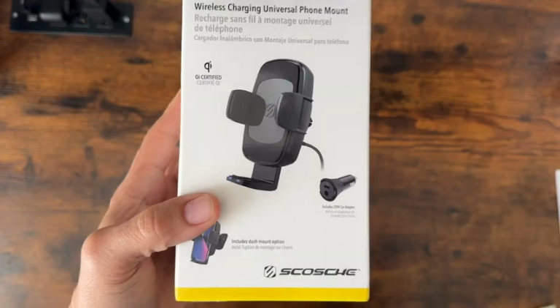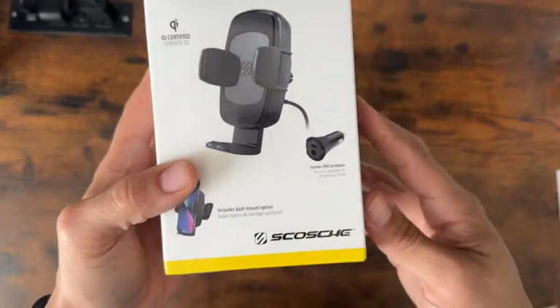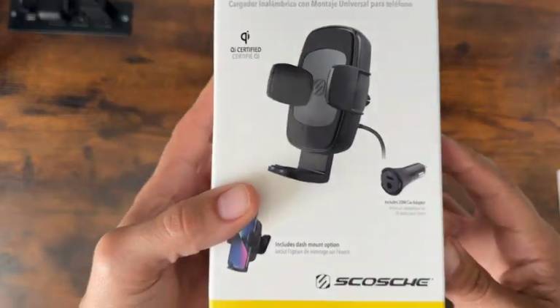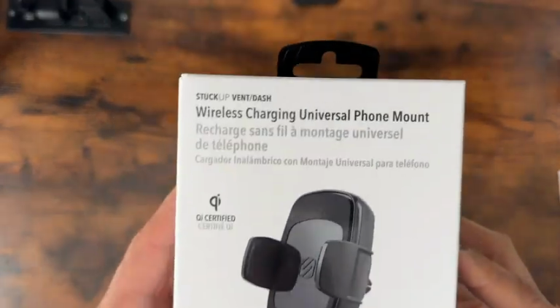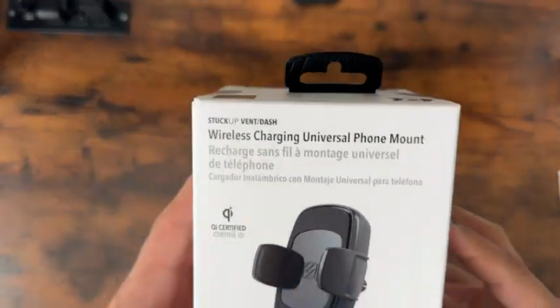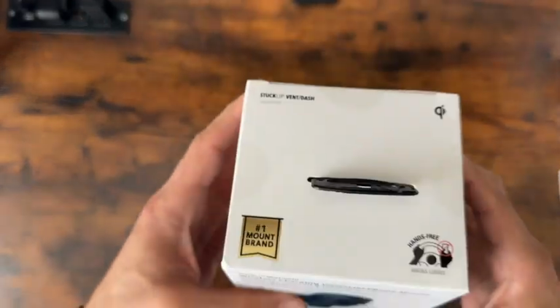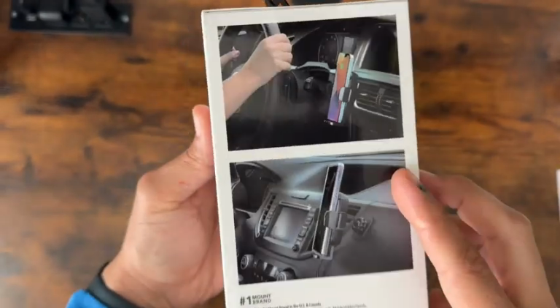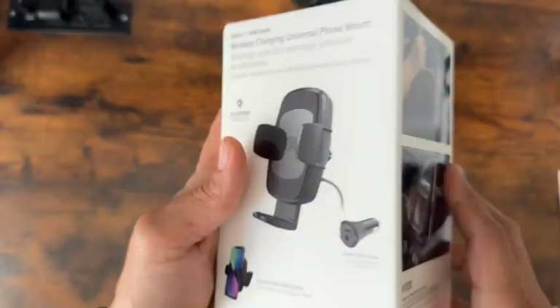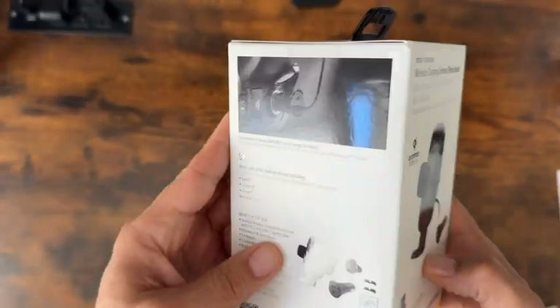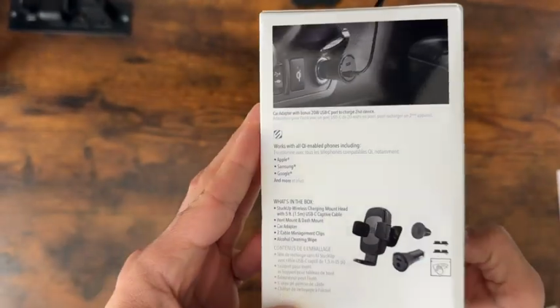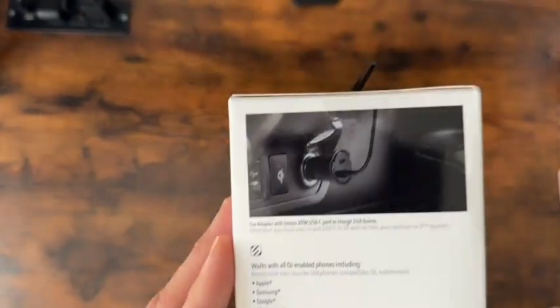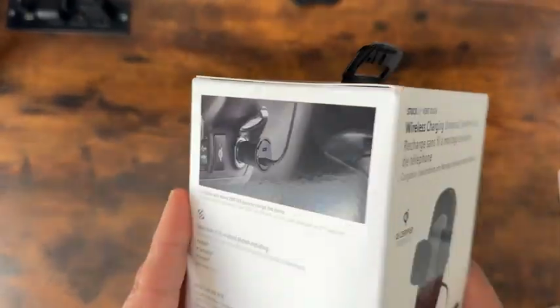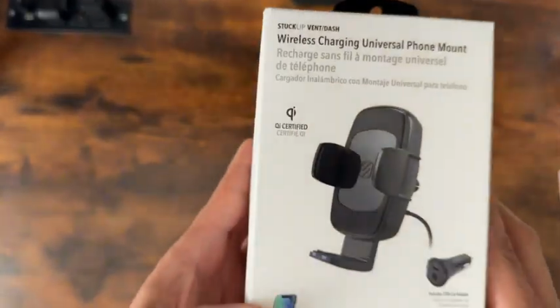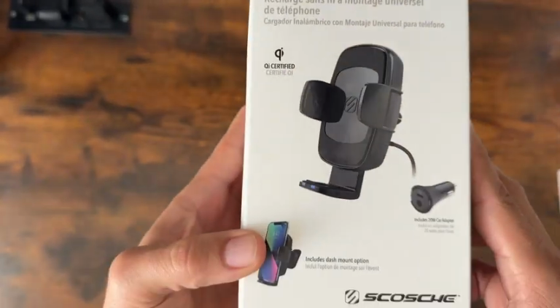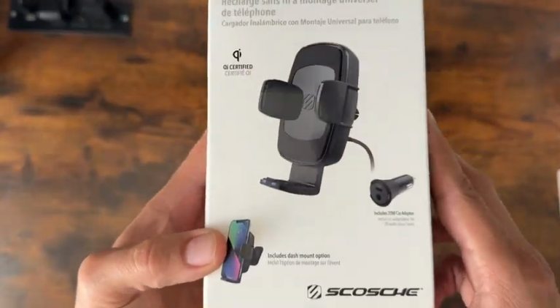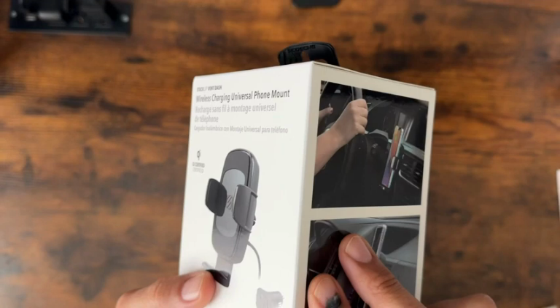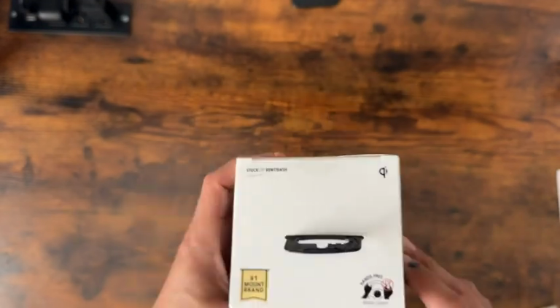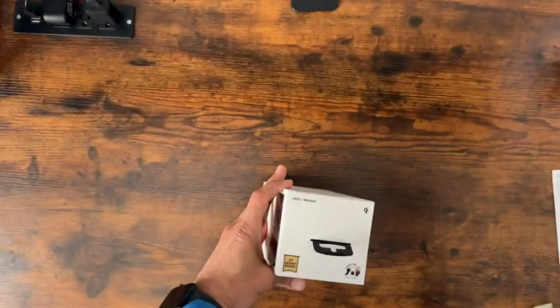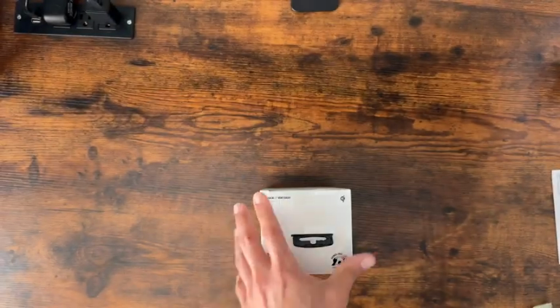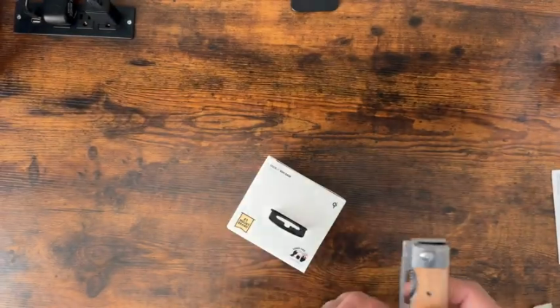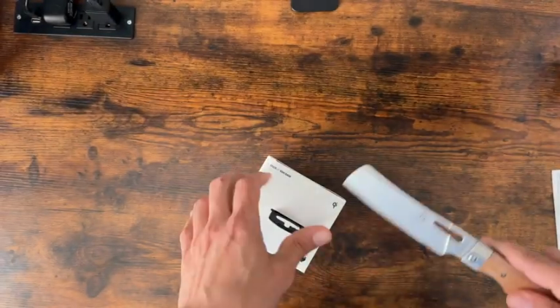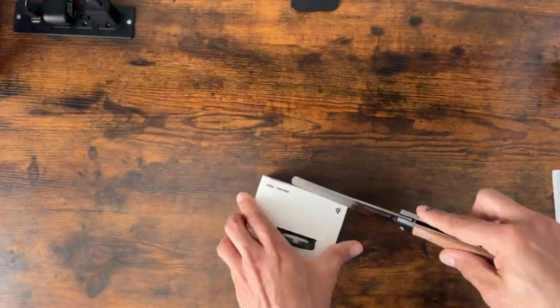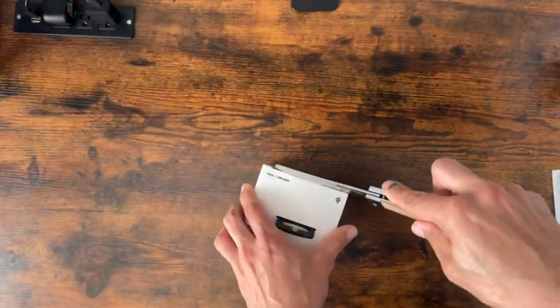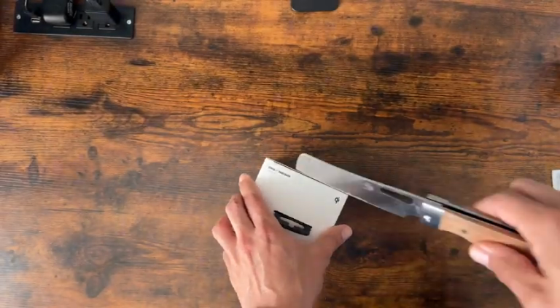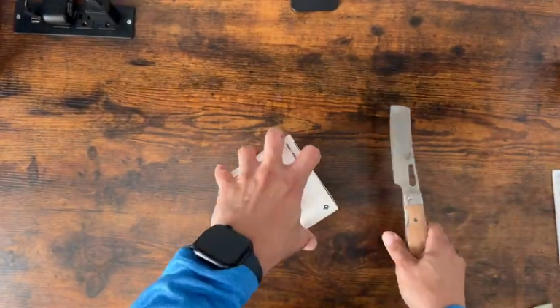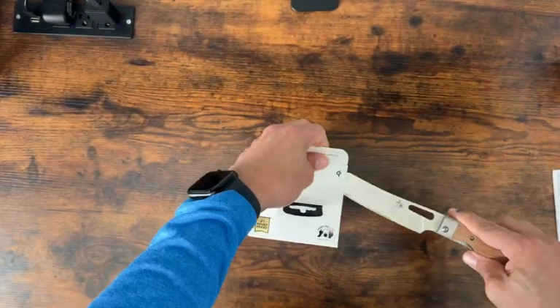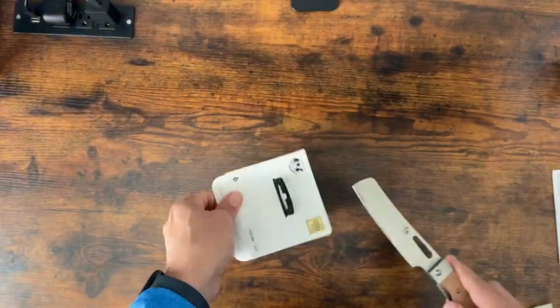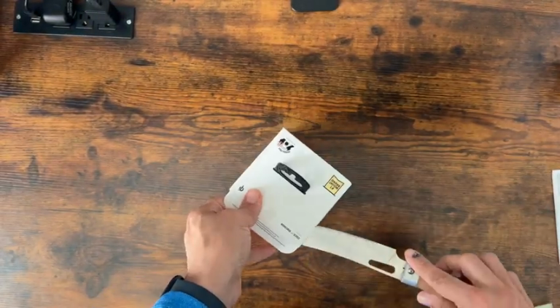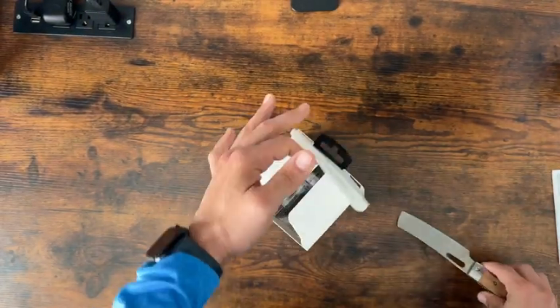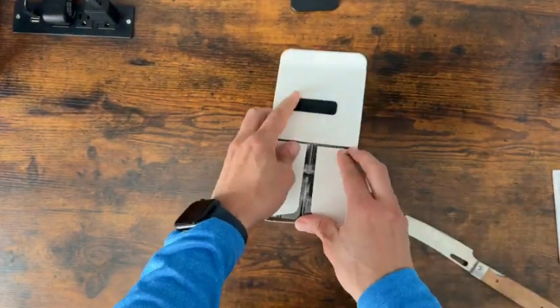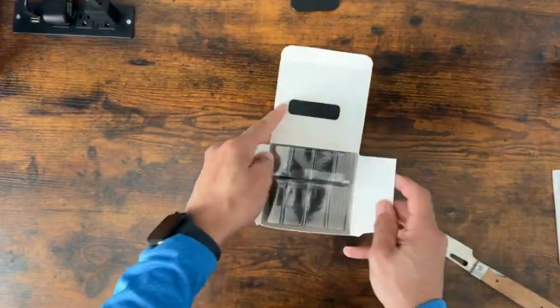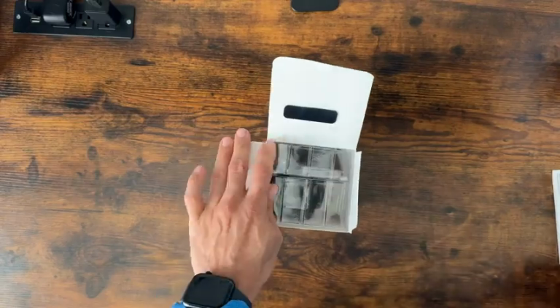Quick disclaimer: this wireless charging car mount was given to me for my honest review. Here is a quick unboxing so that you know what to expect when you receive this product. My first thoughts are that the packaging is very high quality.